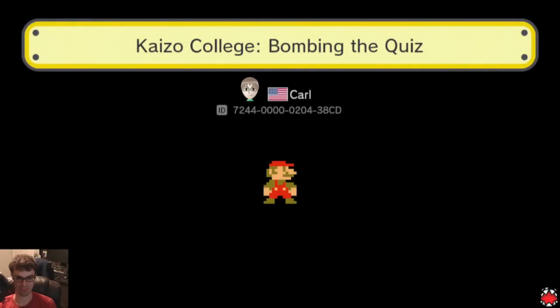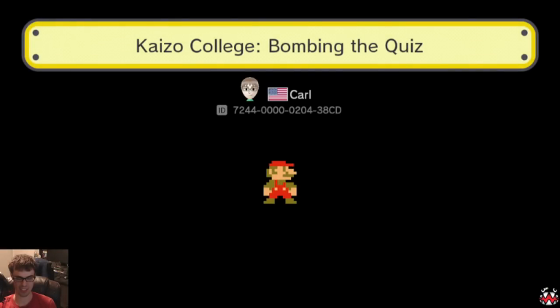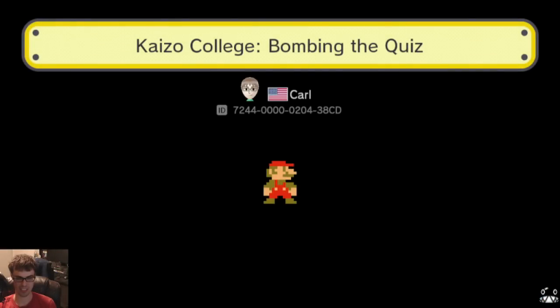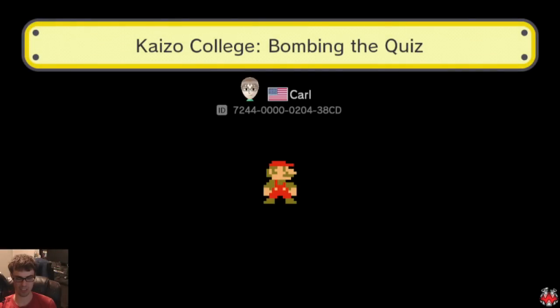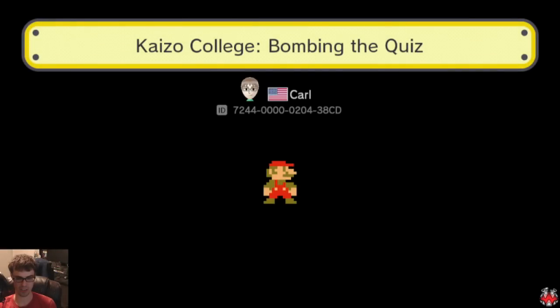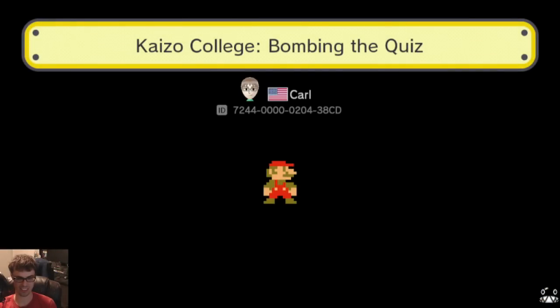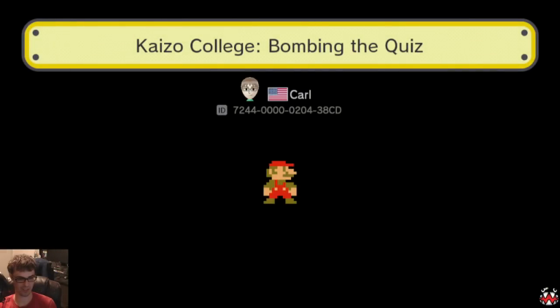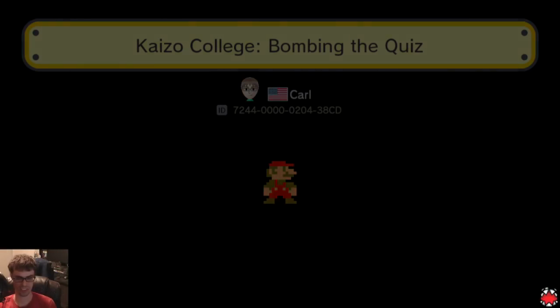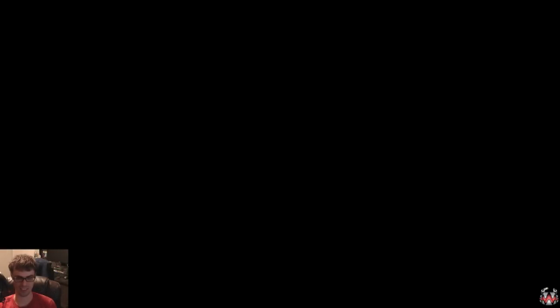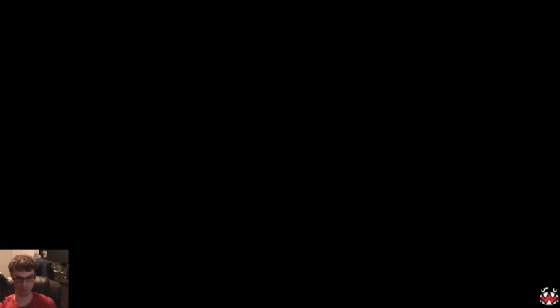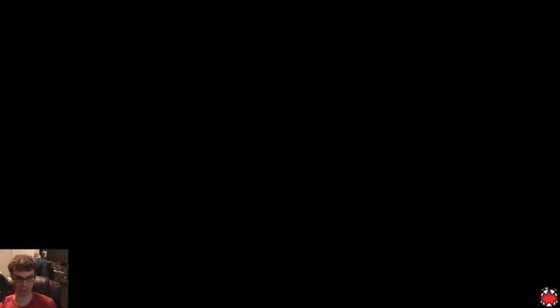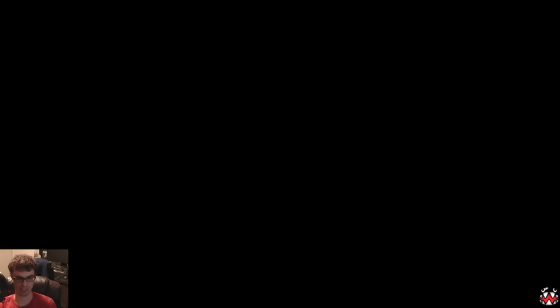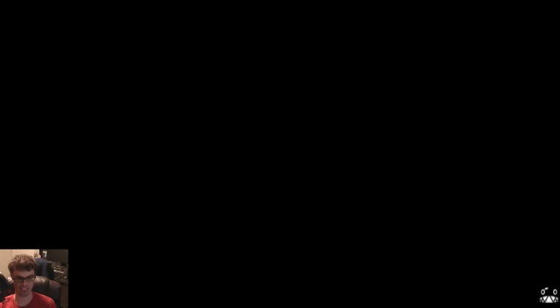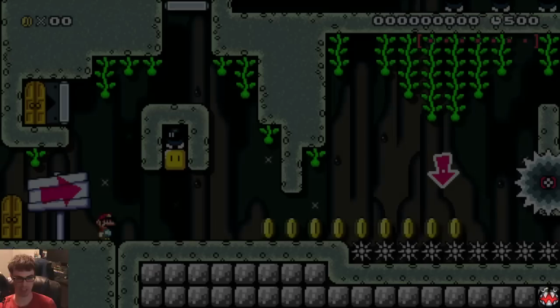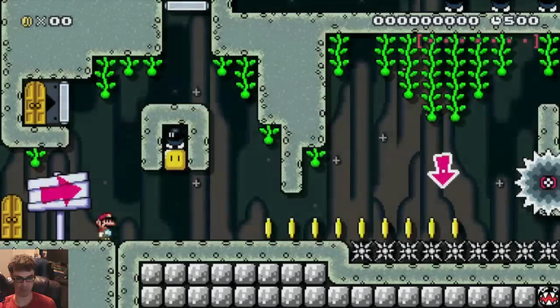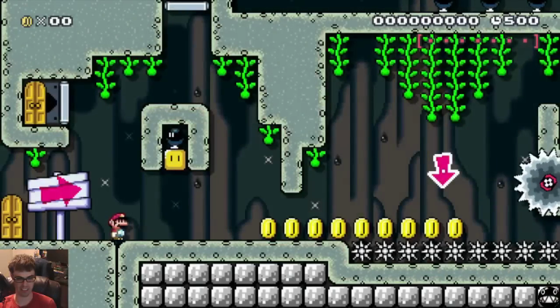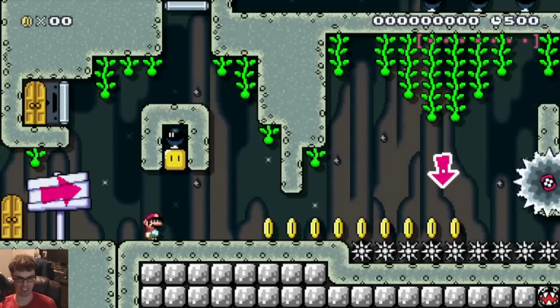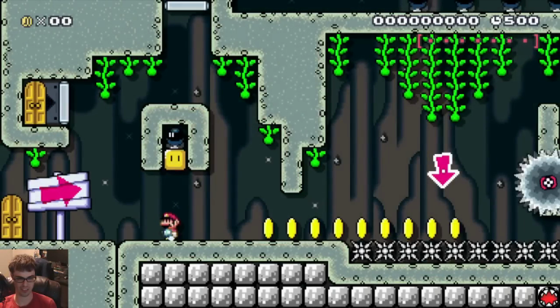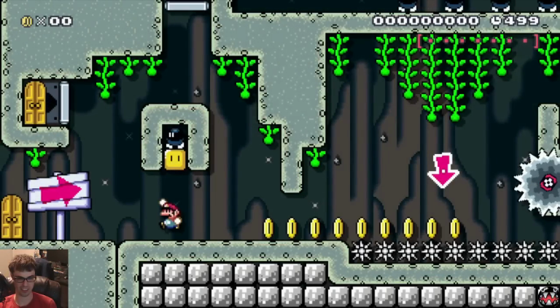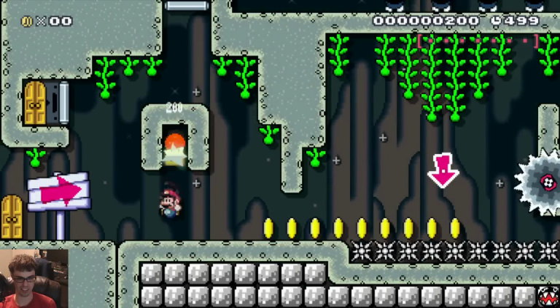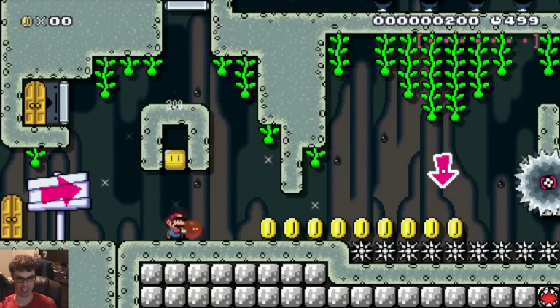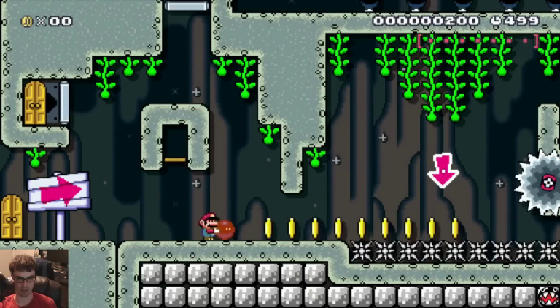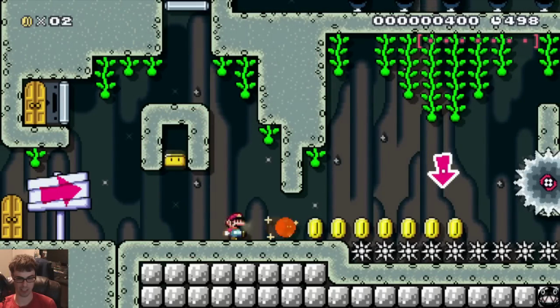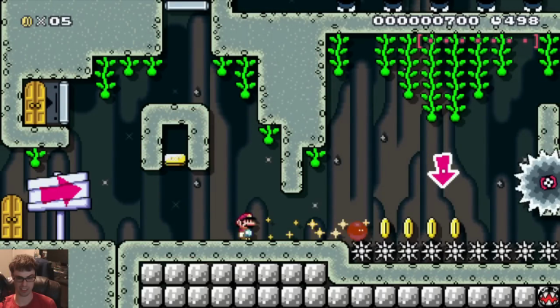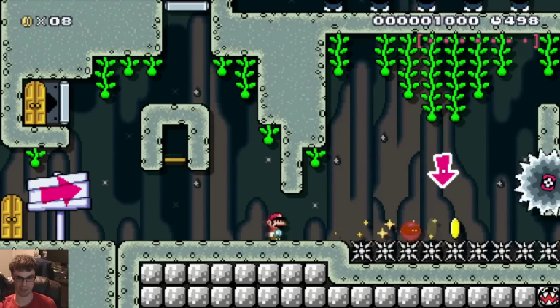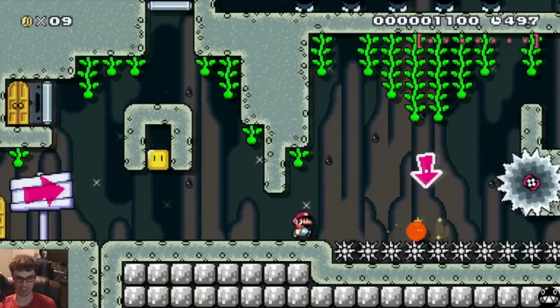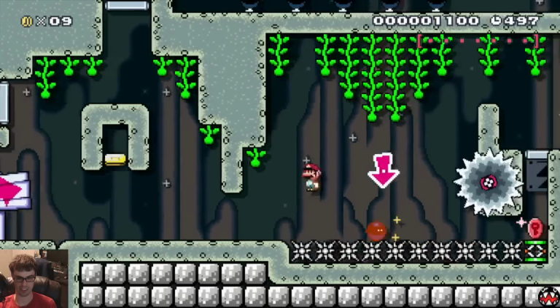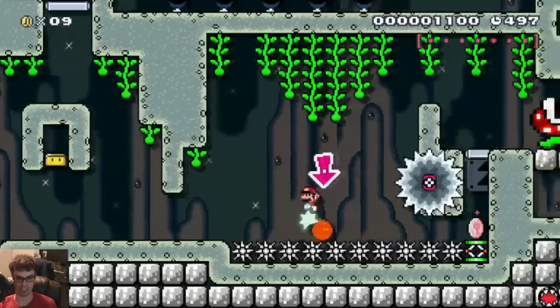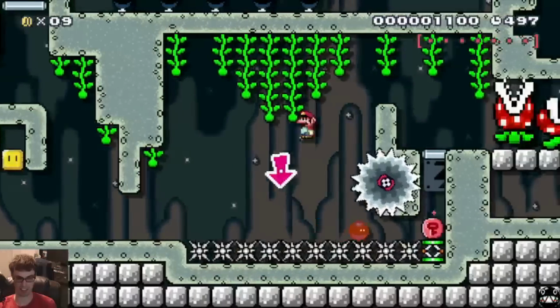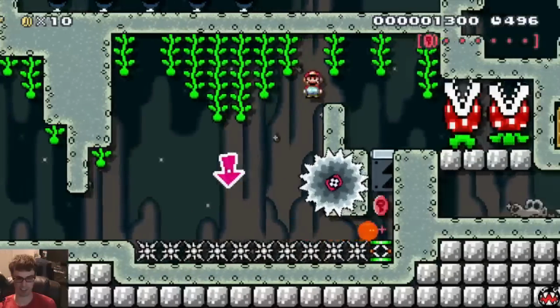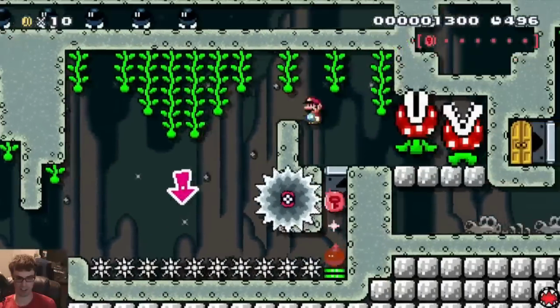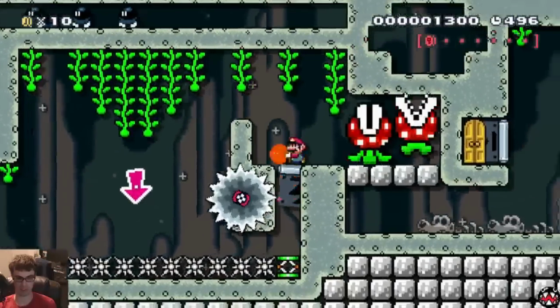I tried to use red coins and just regular coins to kind of direct people. So if you see, bombs can actually collect coins, and it kind of shows you where to go.